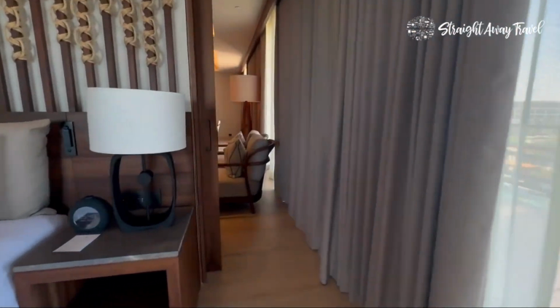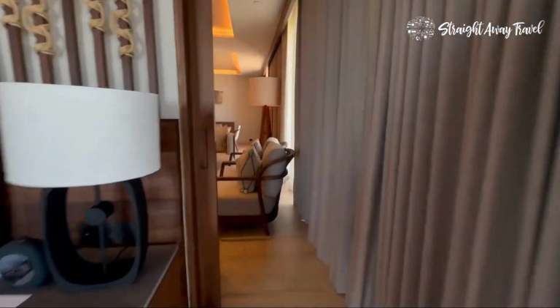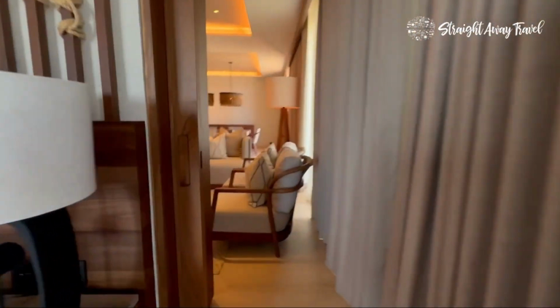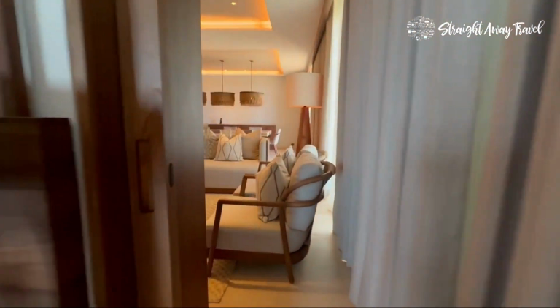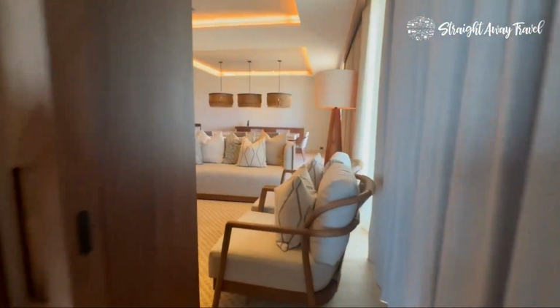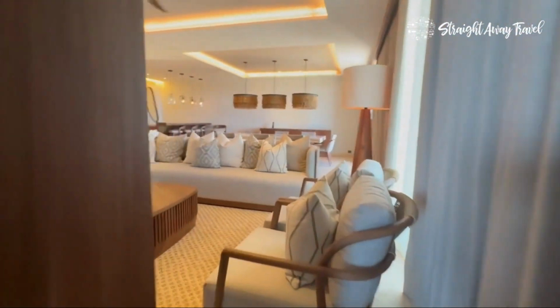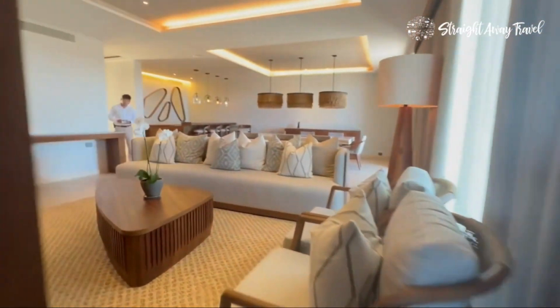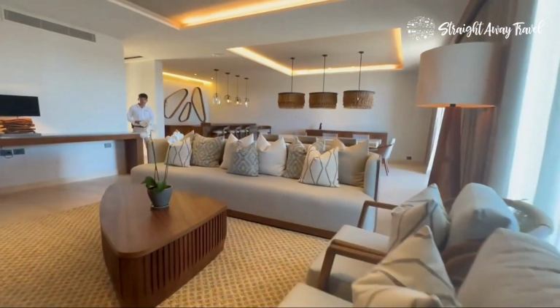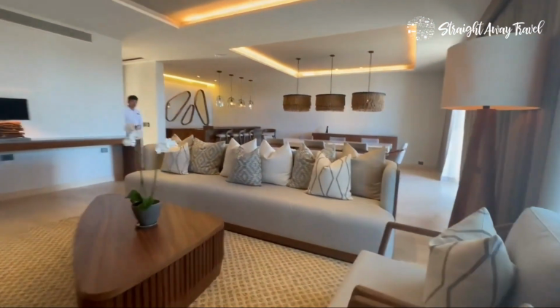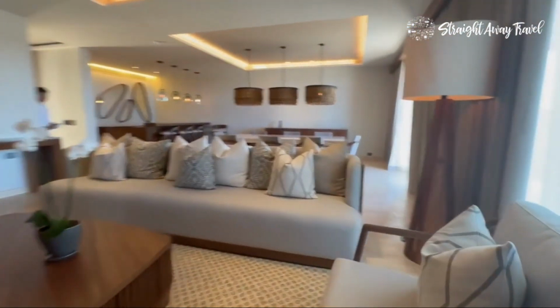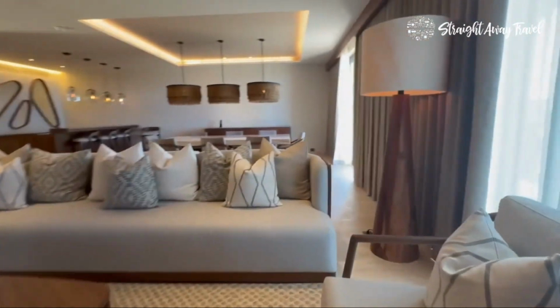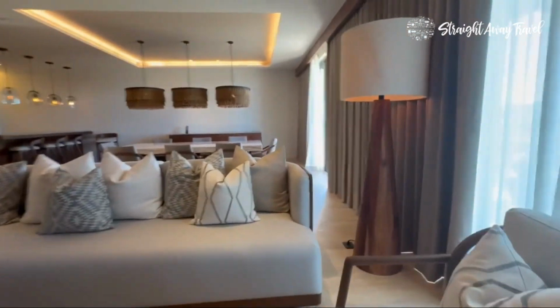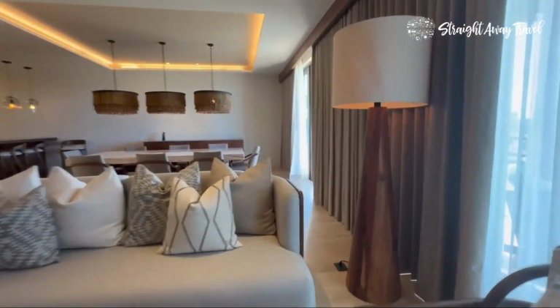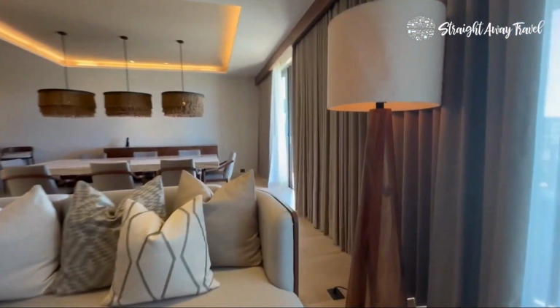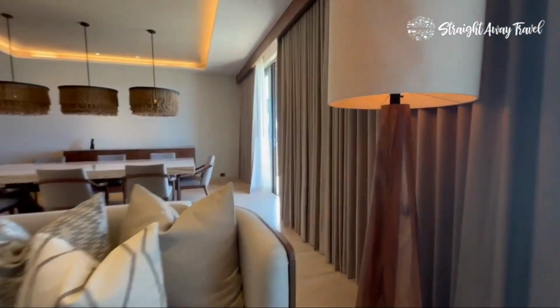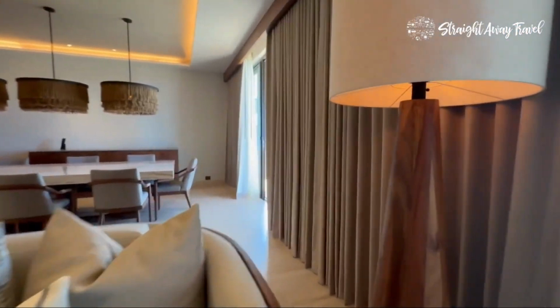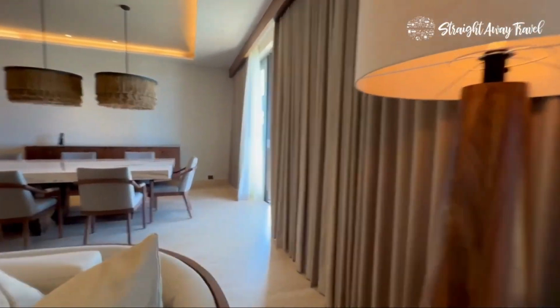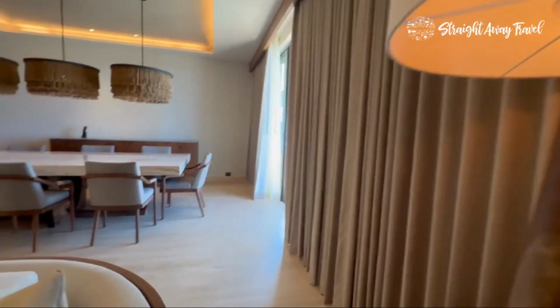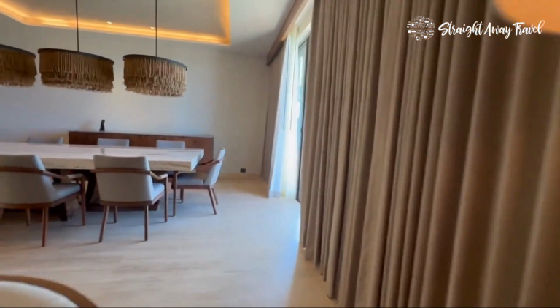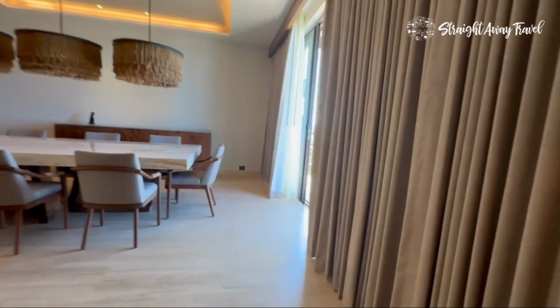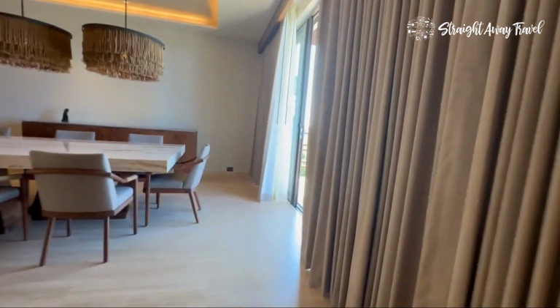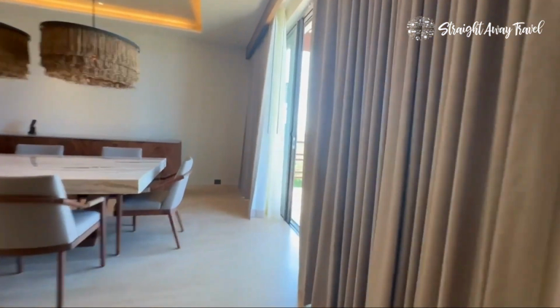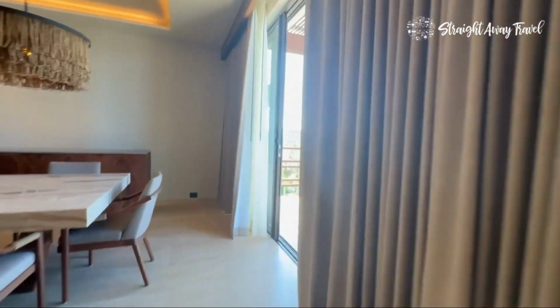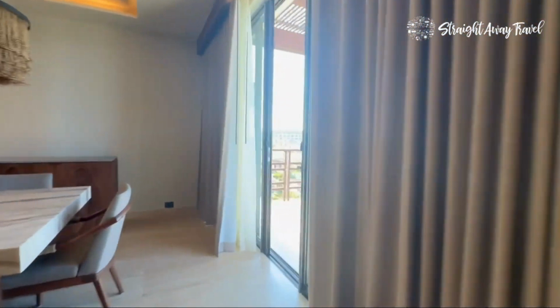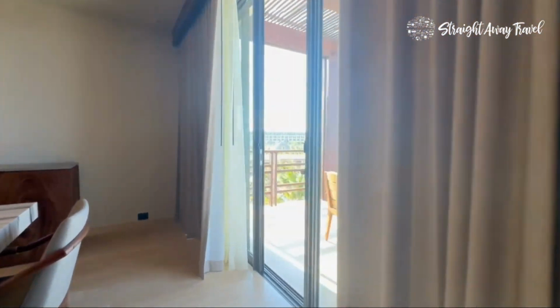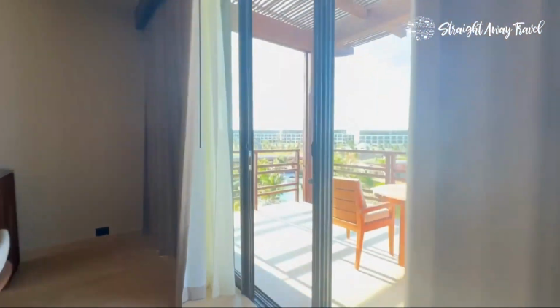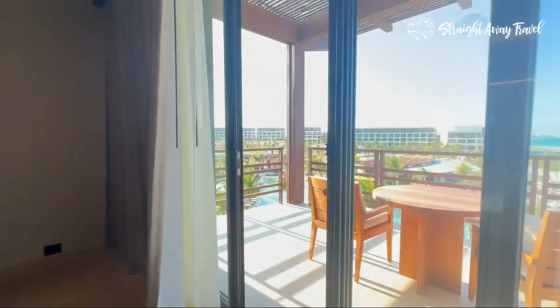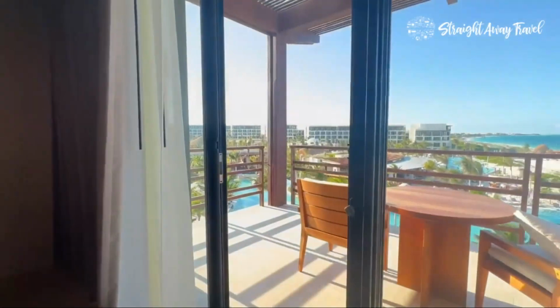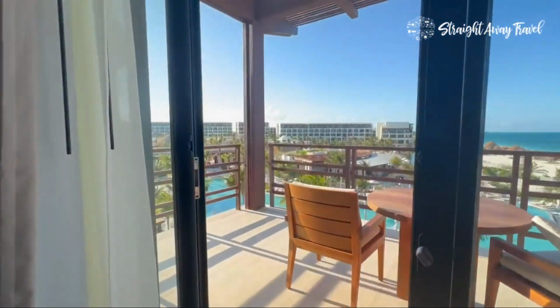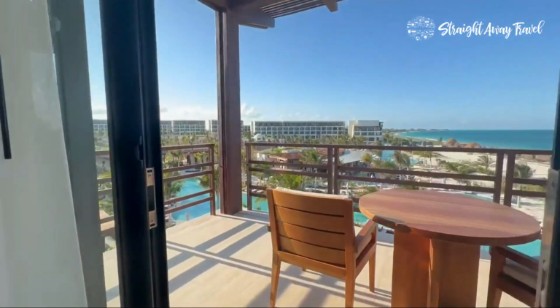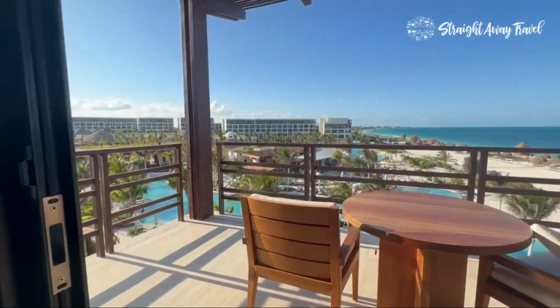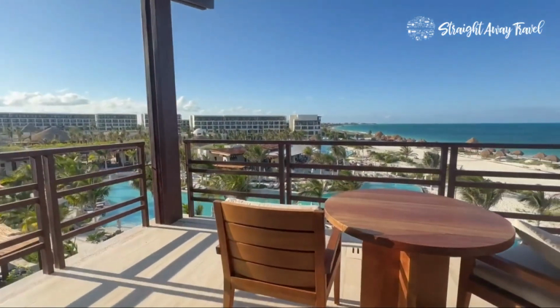You will see the beautiful view of the ocean from your room. All the wood in here that they use at this location is locally made, and they're supporting their local artisans and woodworkers in the area.